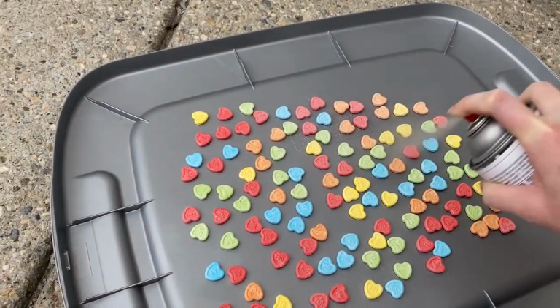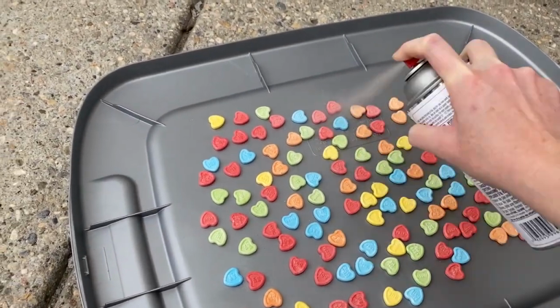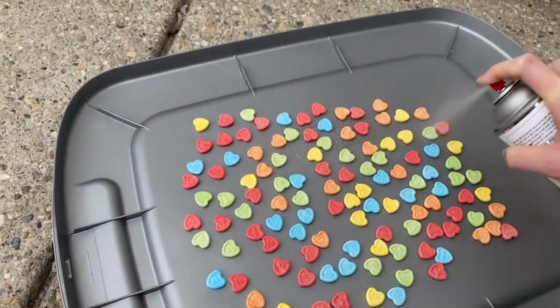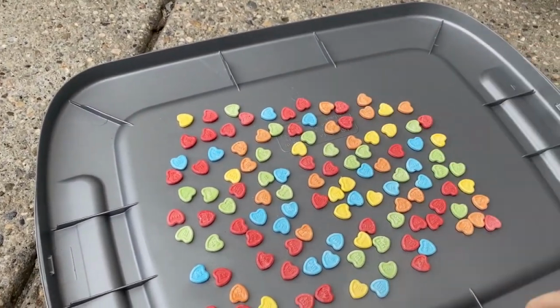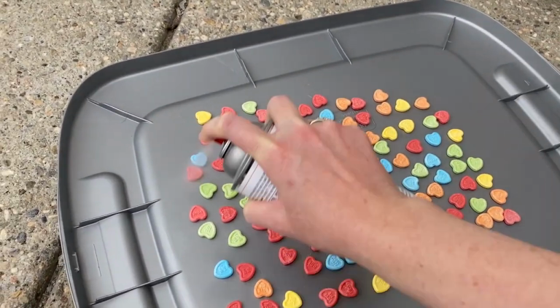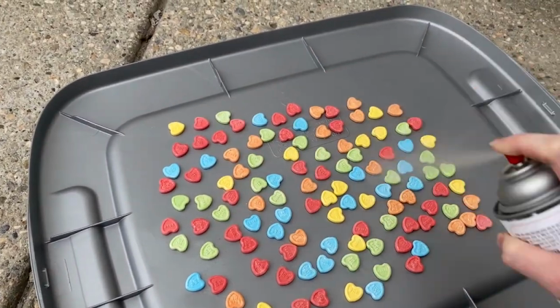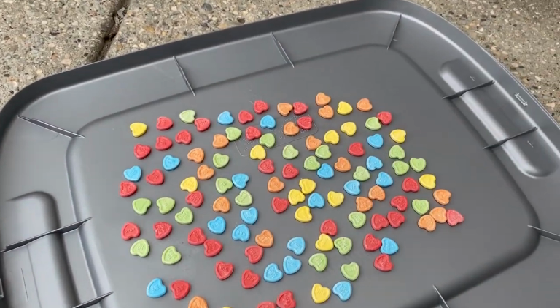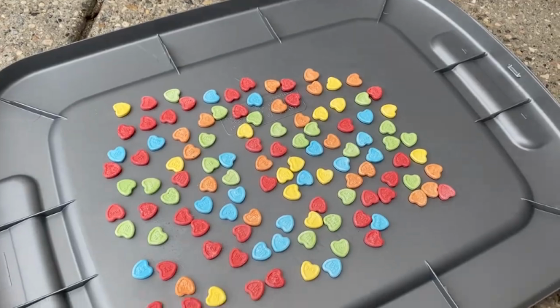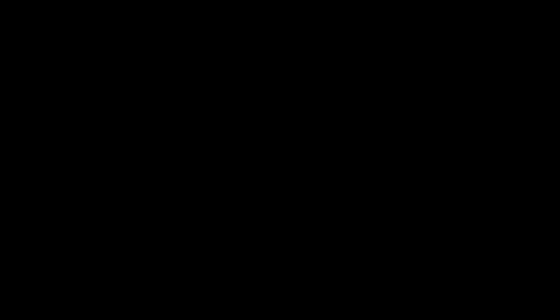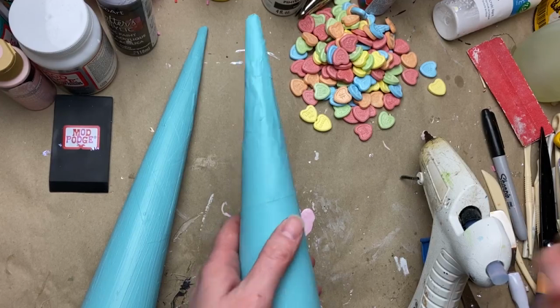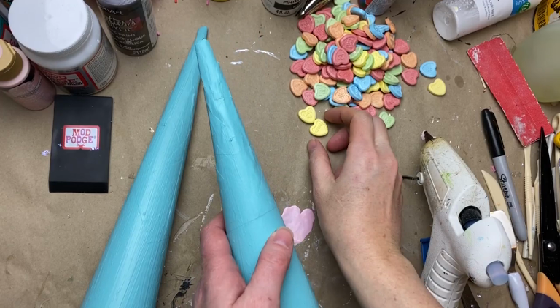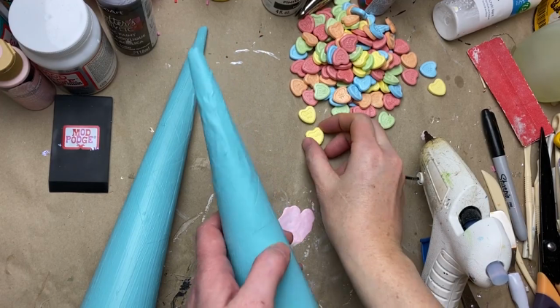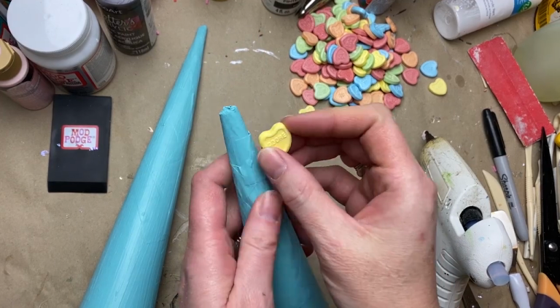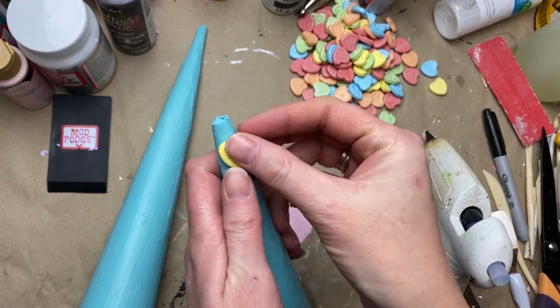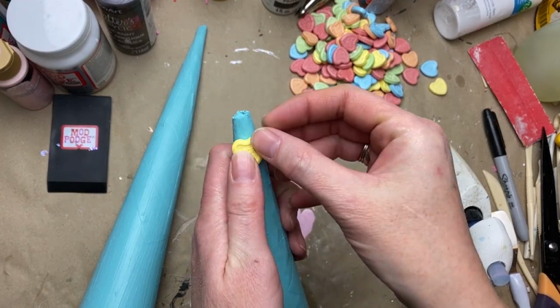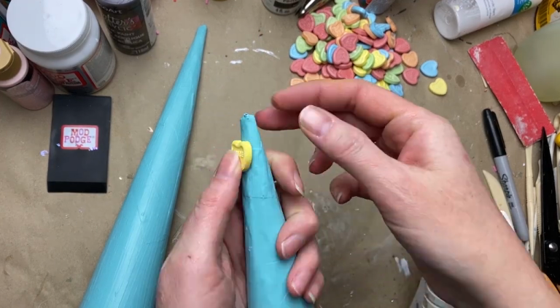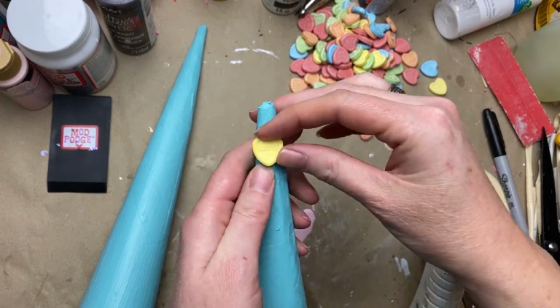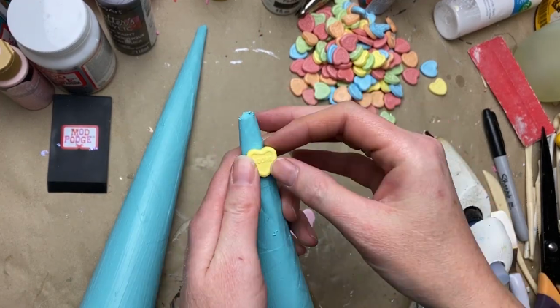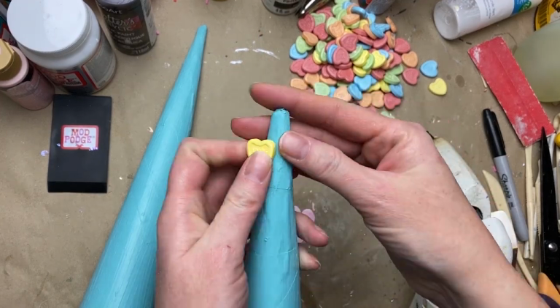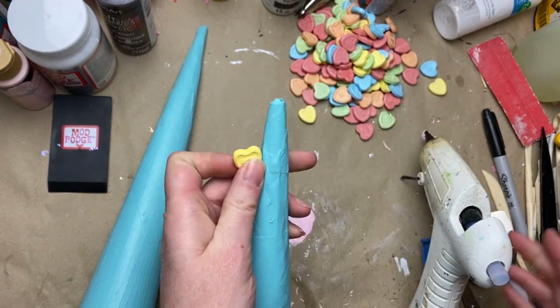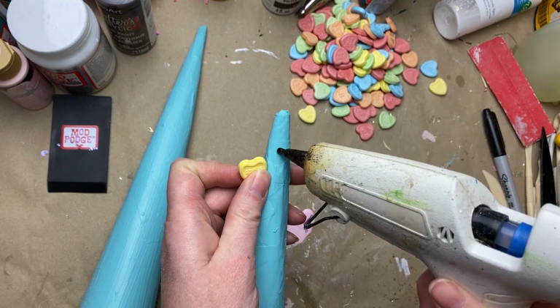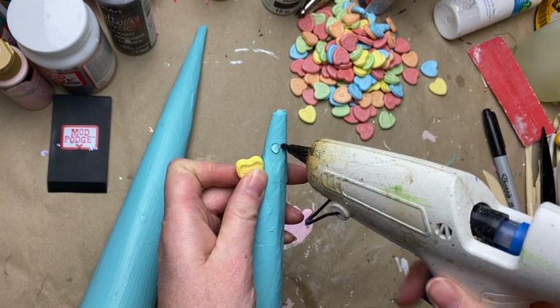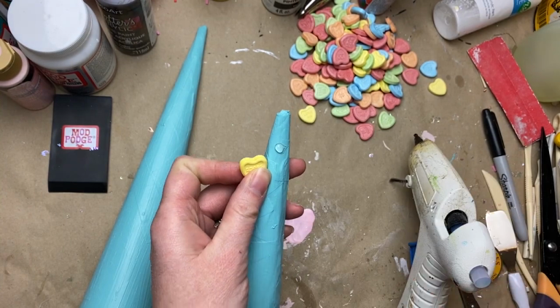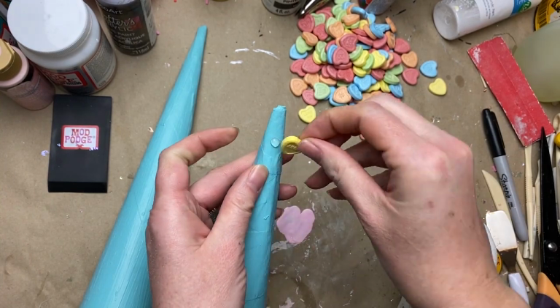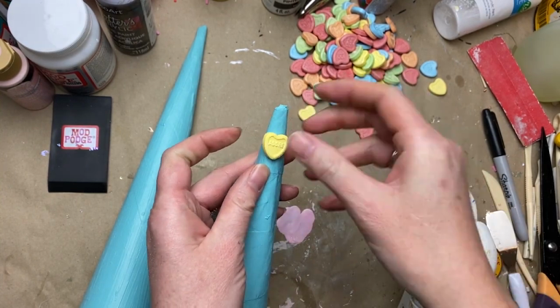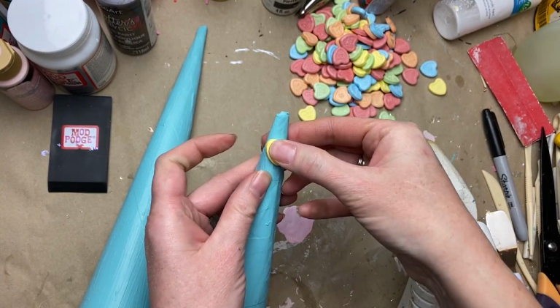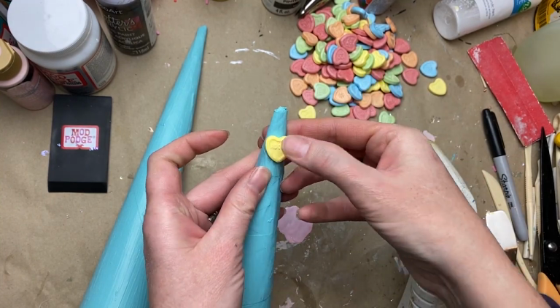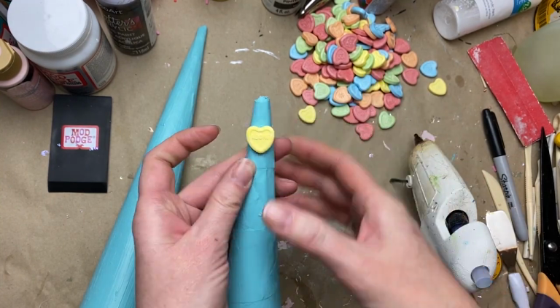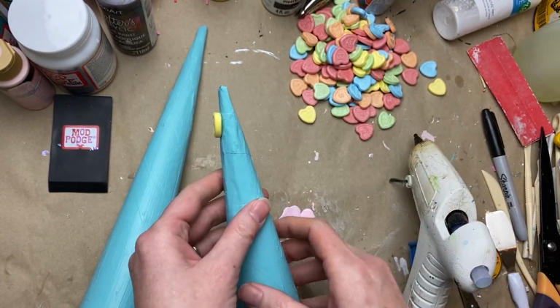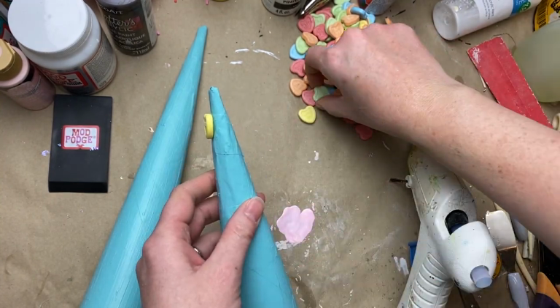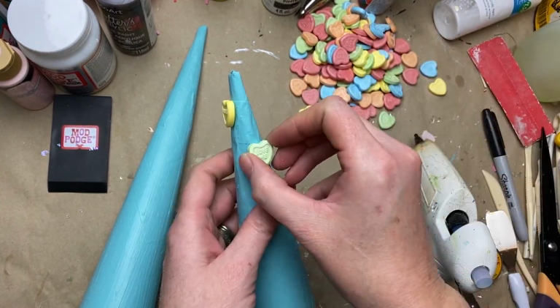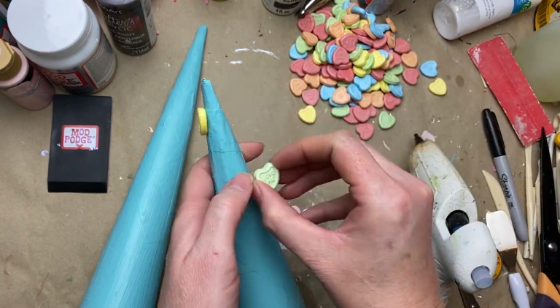I flipped them over and did the other side, and then I'm just gluing them to two of the cones that I've painted a turquoise color. I just spaced them out about every inch to inch and a half, randomly, just trying not to have the same colors side by side.